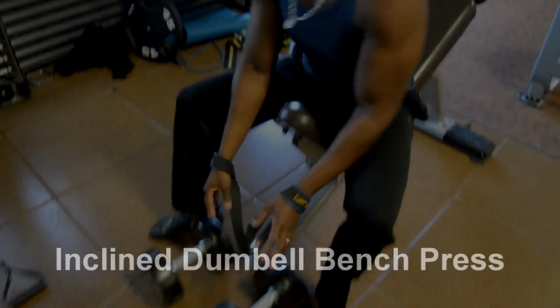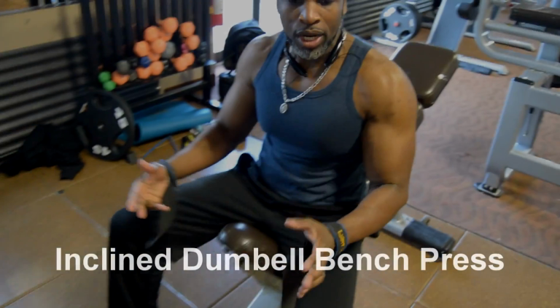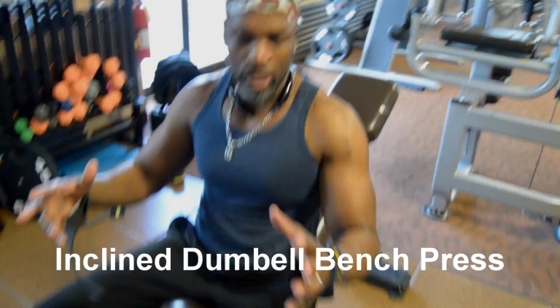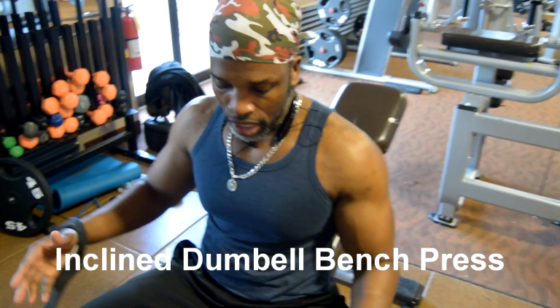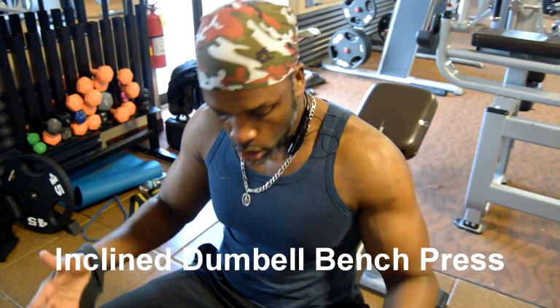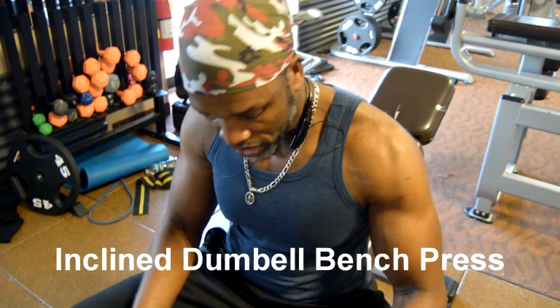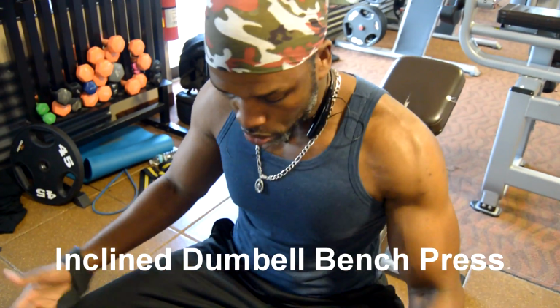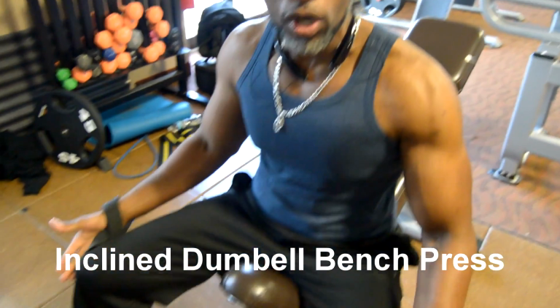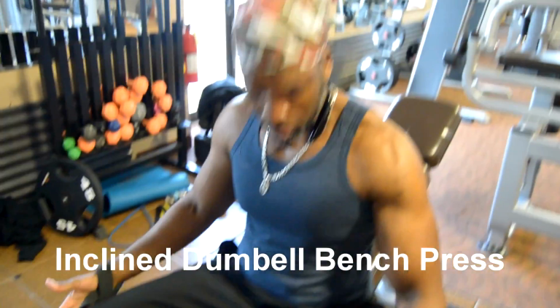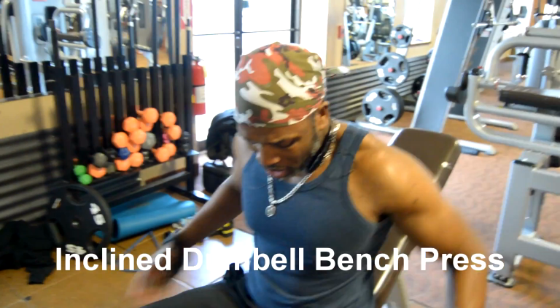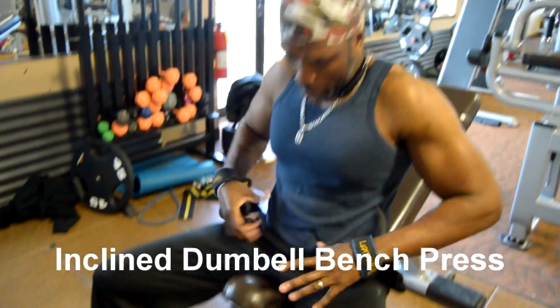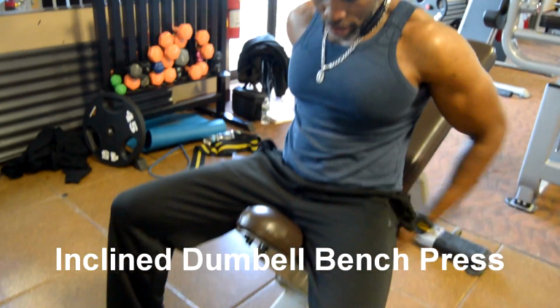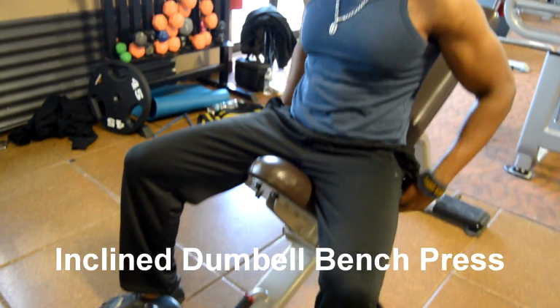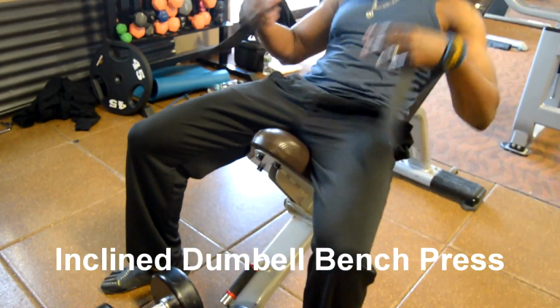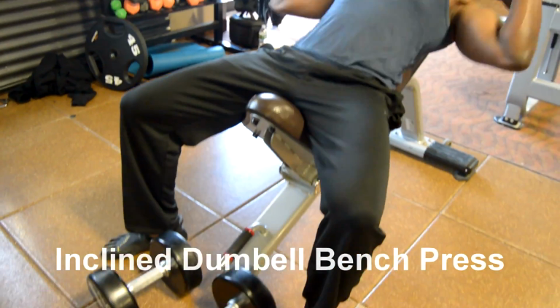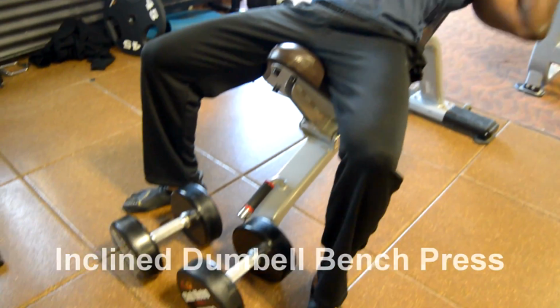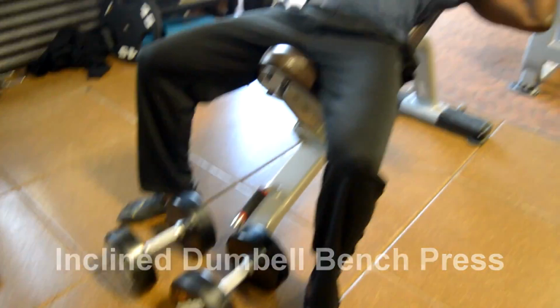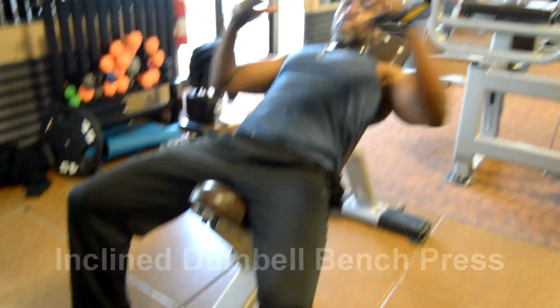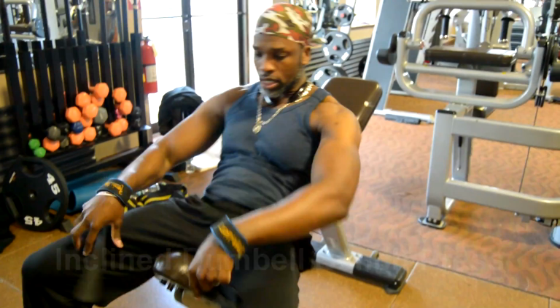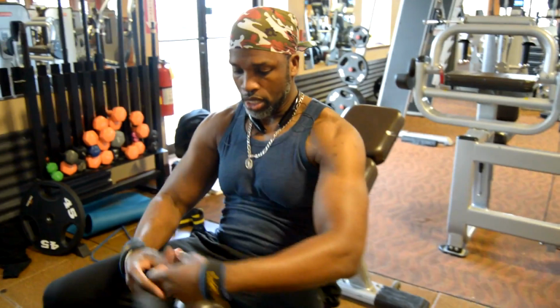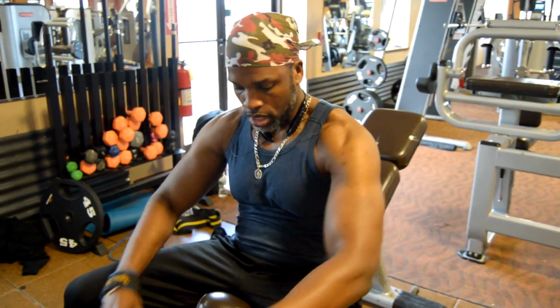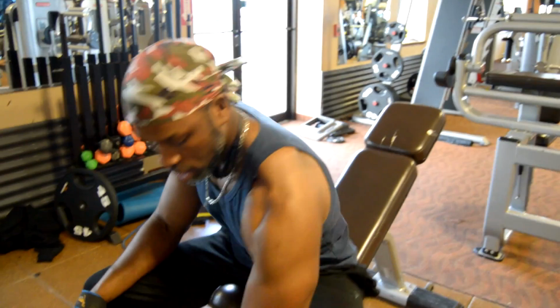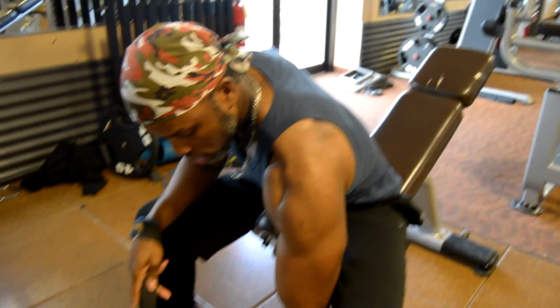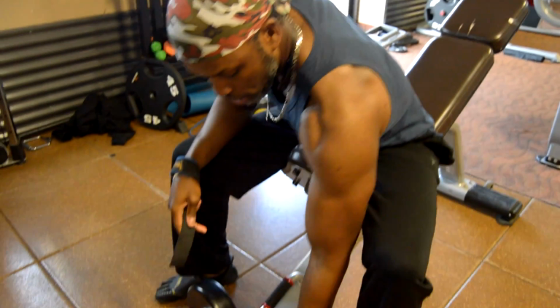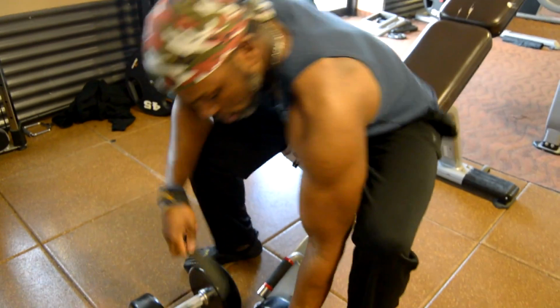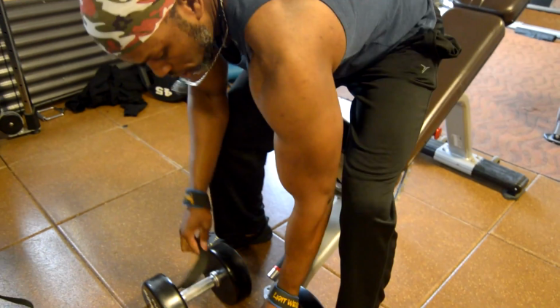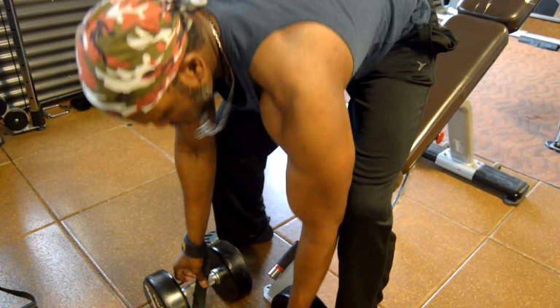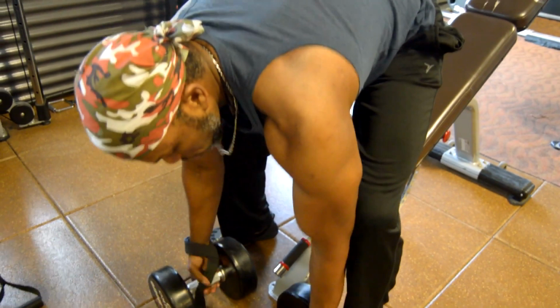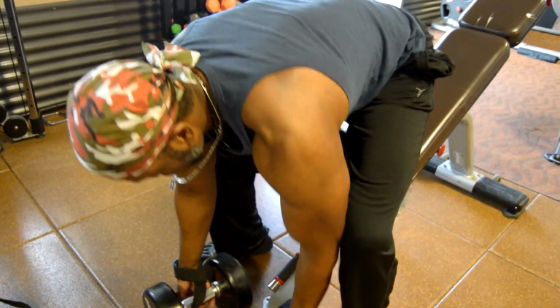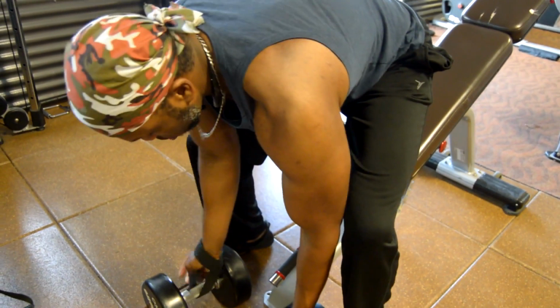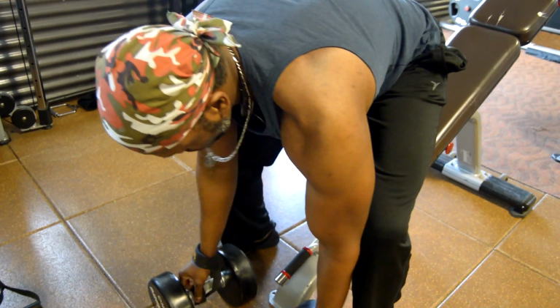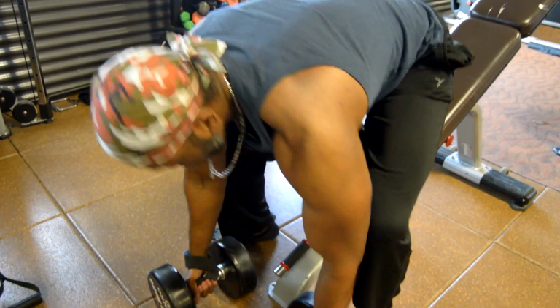Good morning folks, Pierre-Pierre here. In this video I'm about to show you how to perform a proper inclined dumbbell bench press. Your feet need to be firmly planted on the ground, your butt, shoulder blades, and back of your head are supposed to be firmly positioned on the bench.